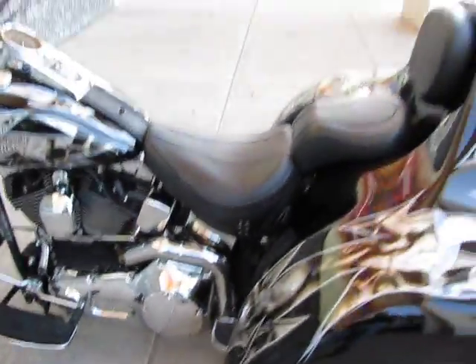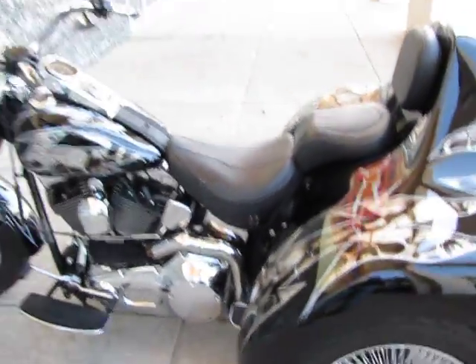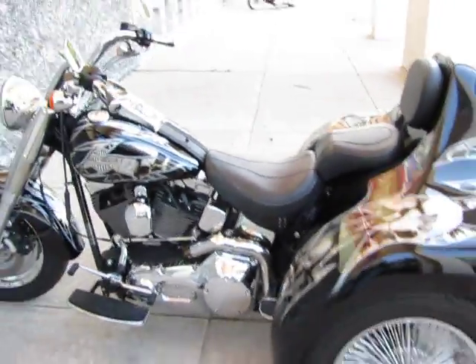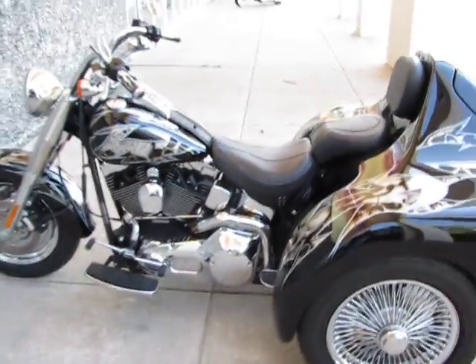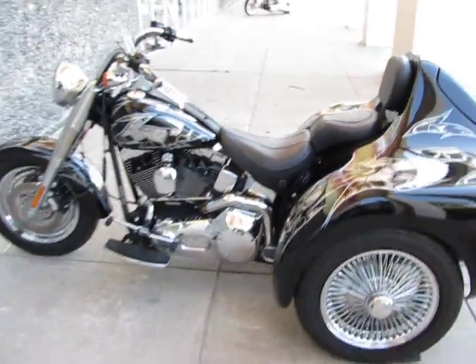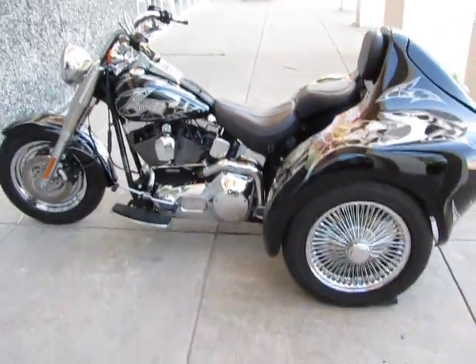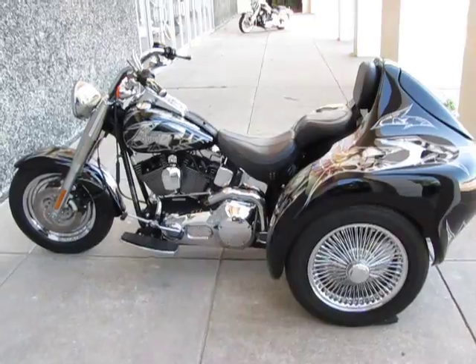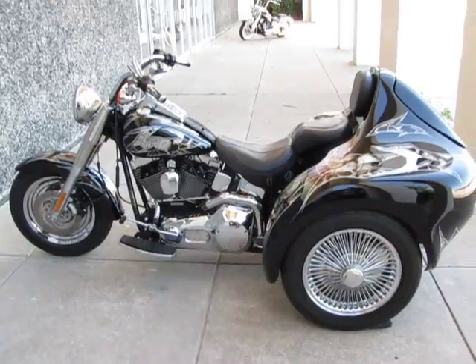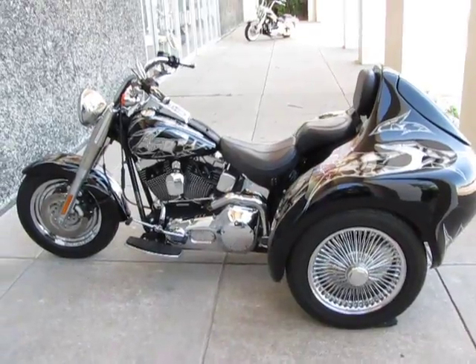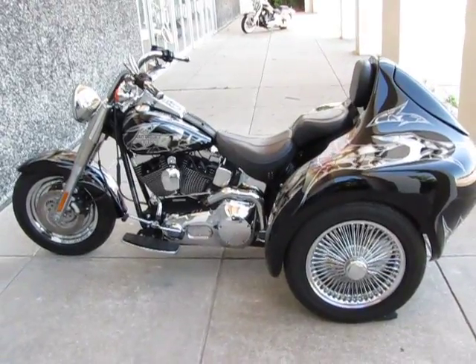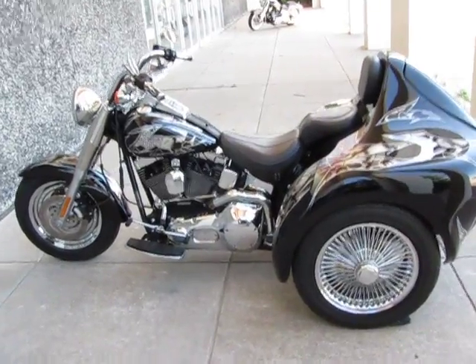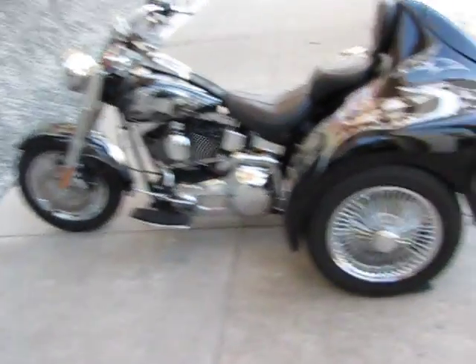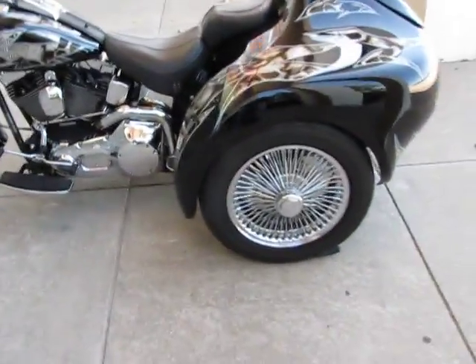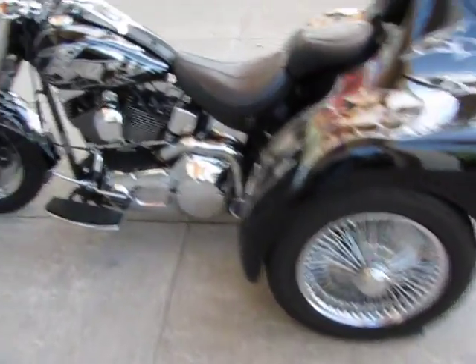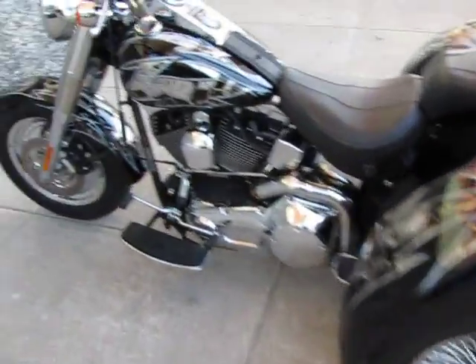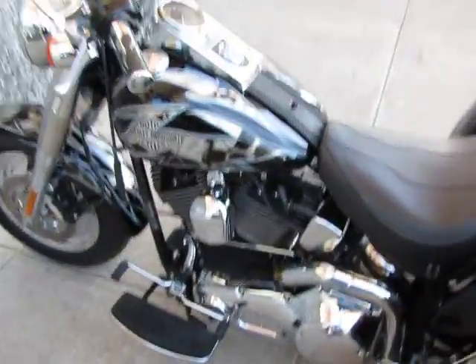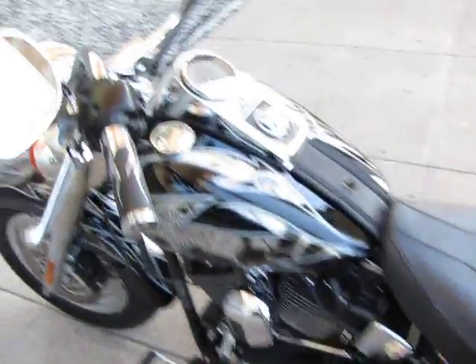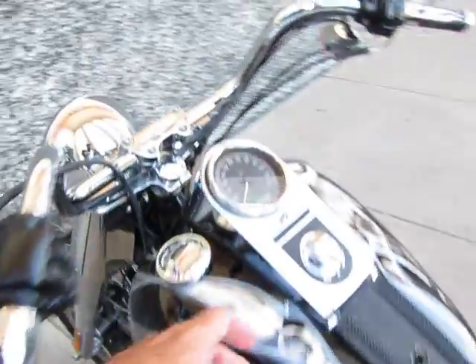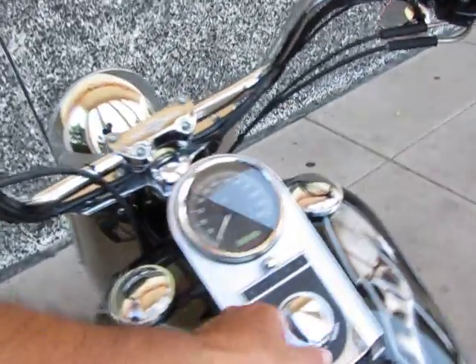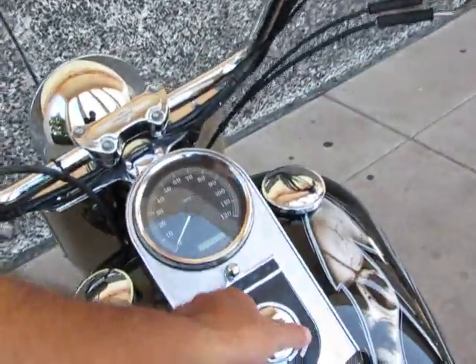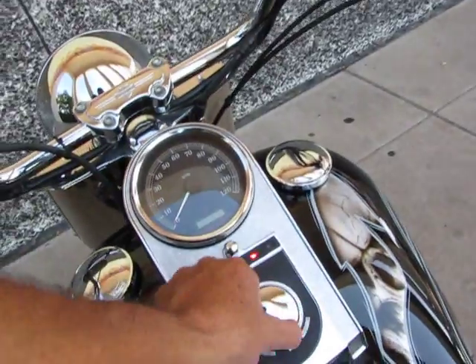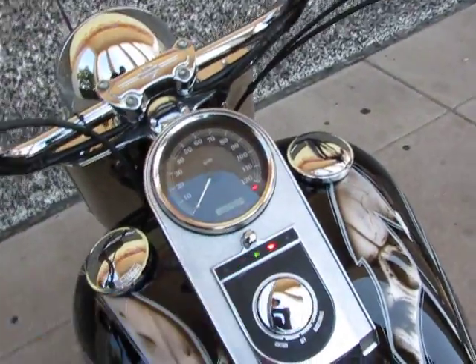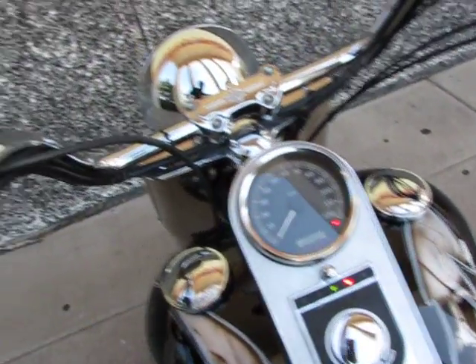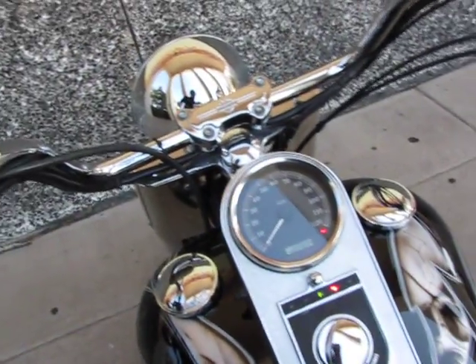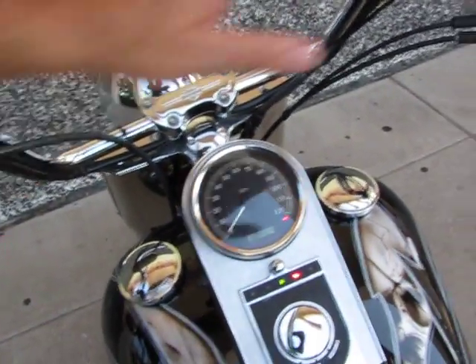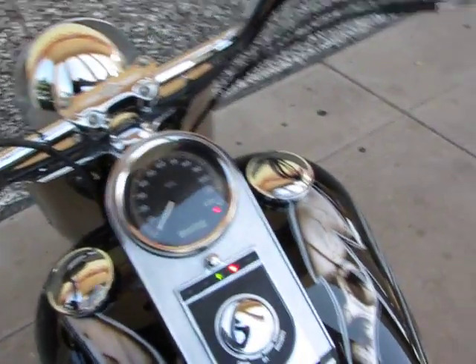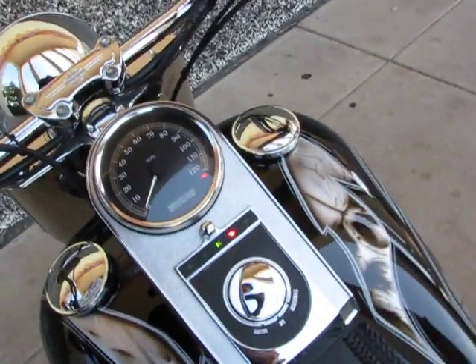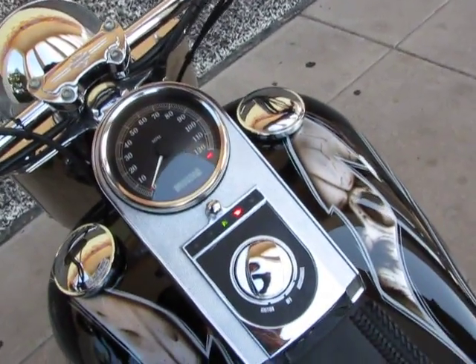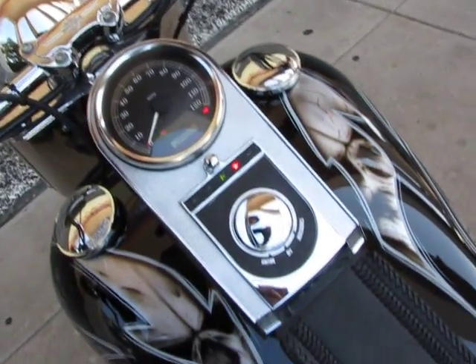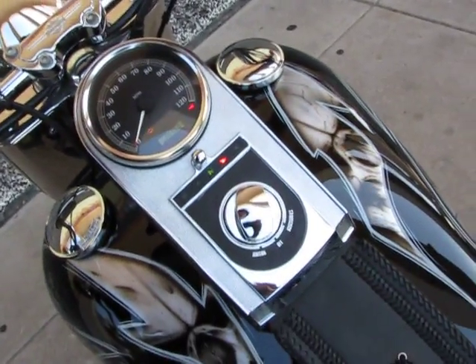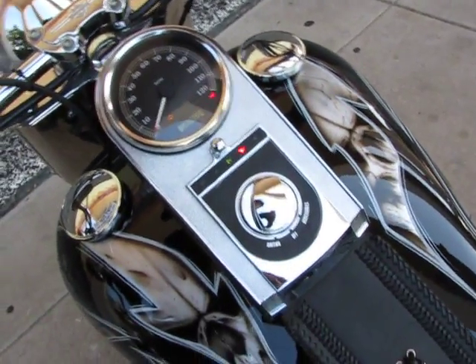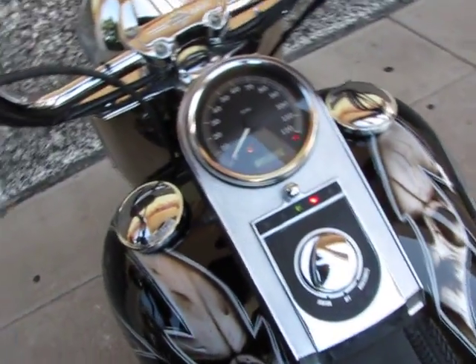If you're ready to move into the trike category, this might be just the one for you because it's got kind of a custom look. It's not like your dad's Gold Wing. Let me start it up here.